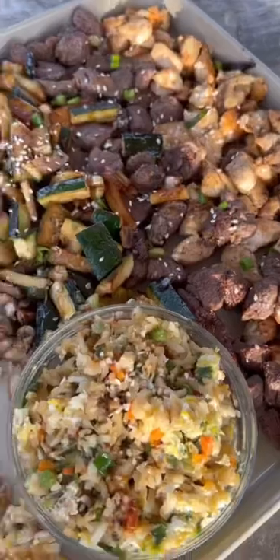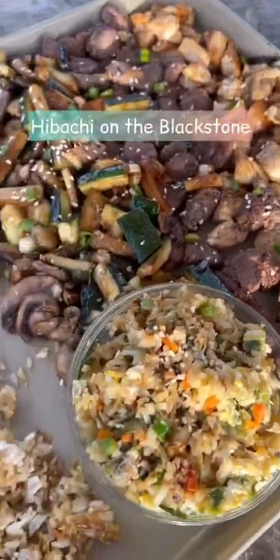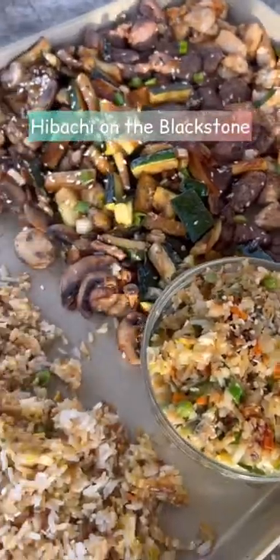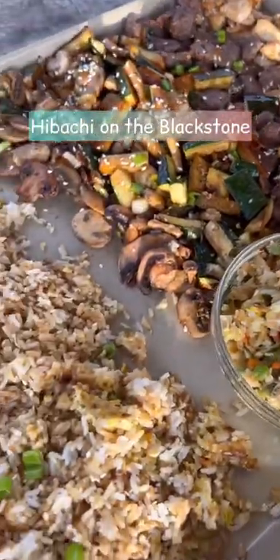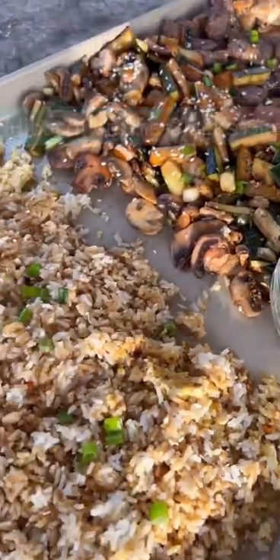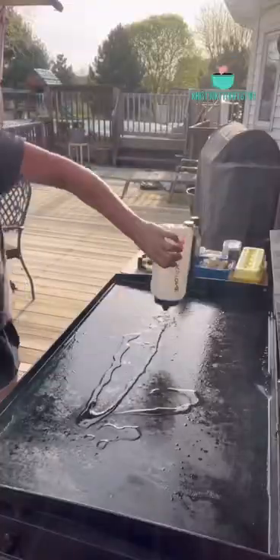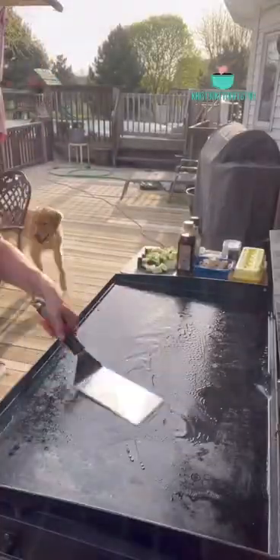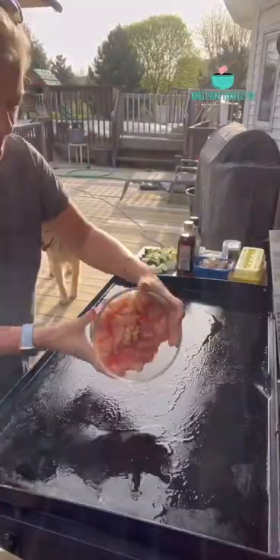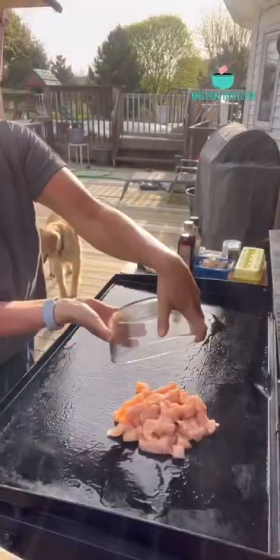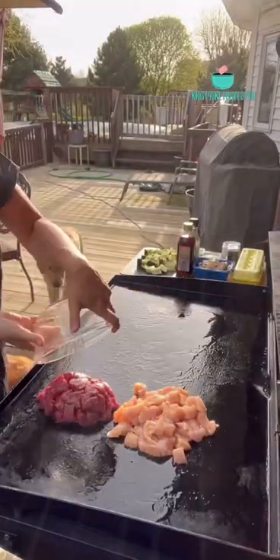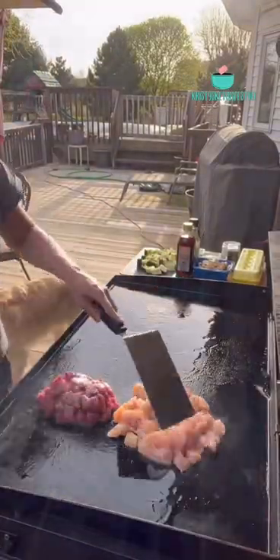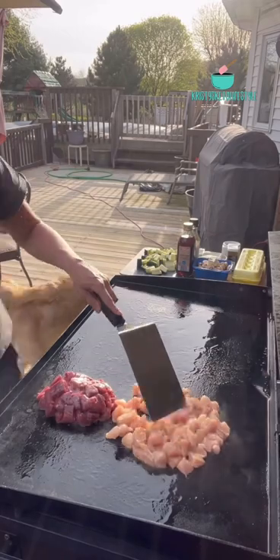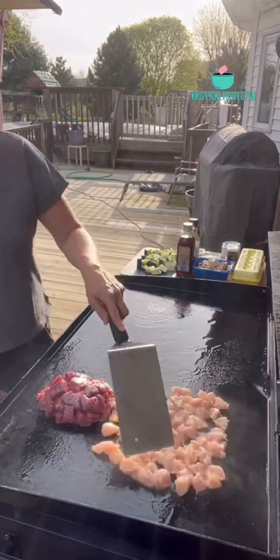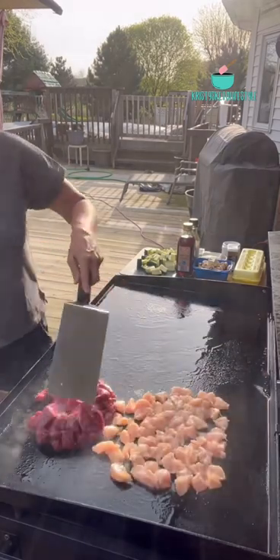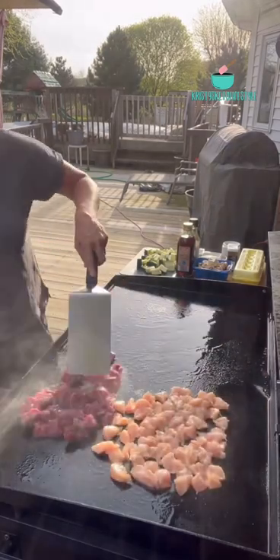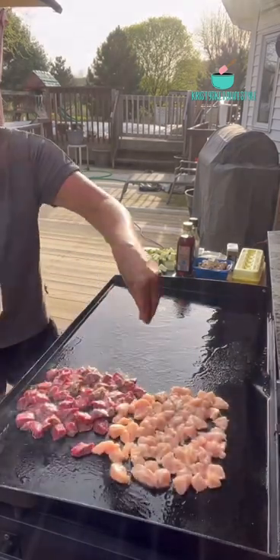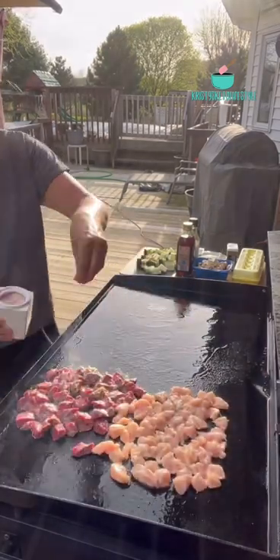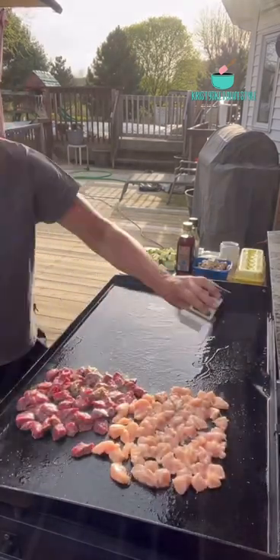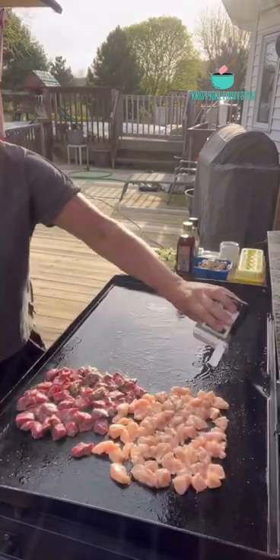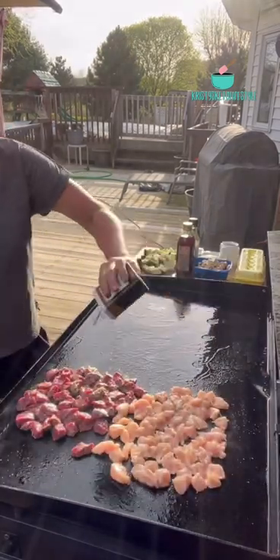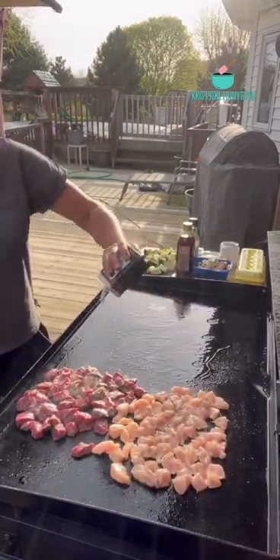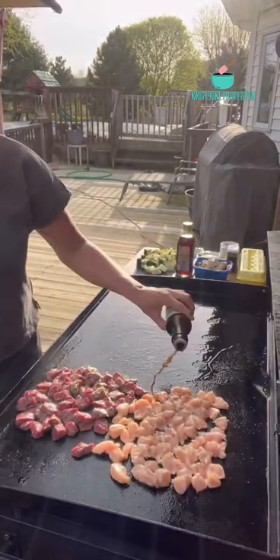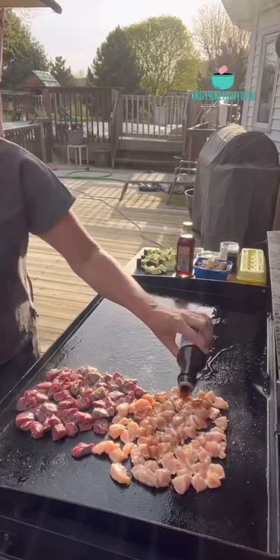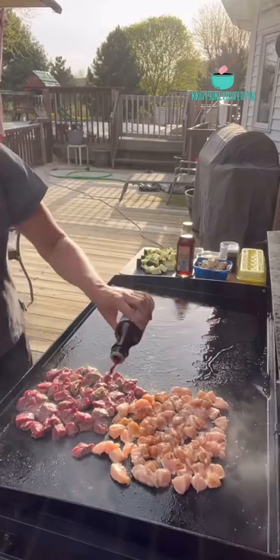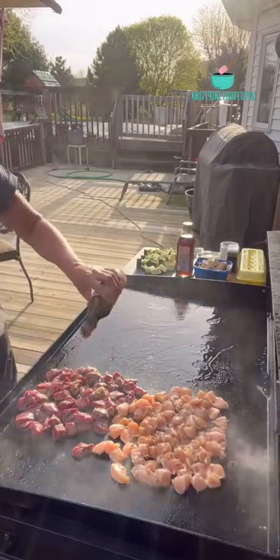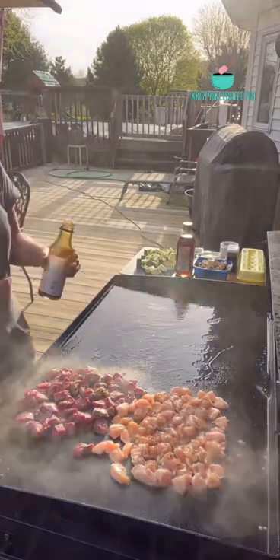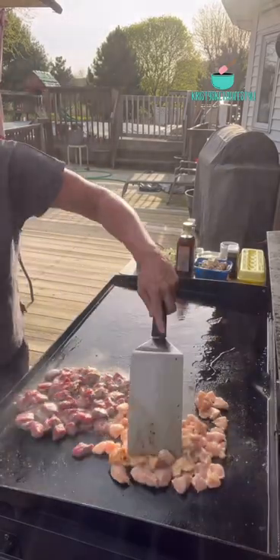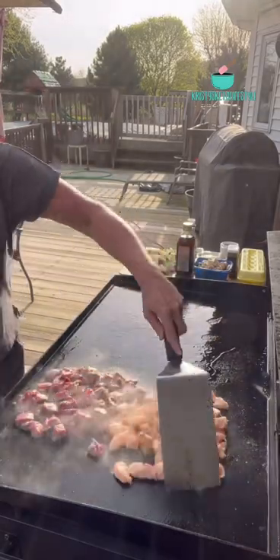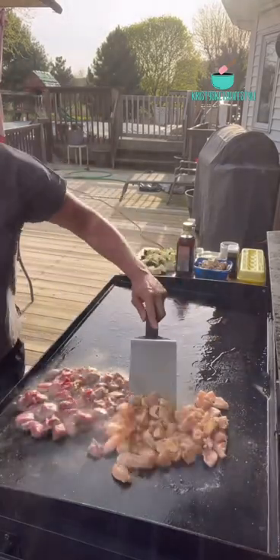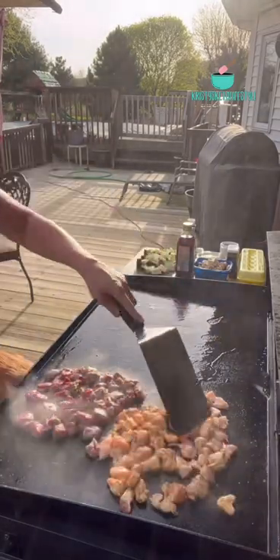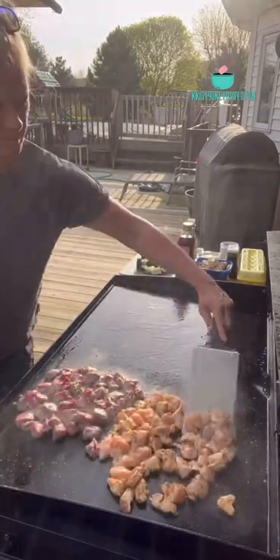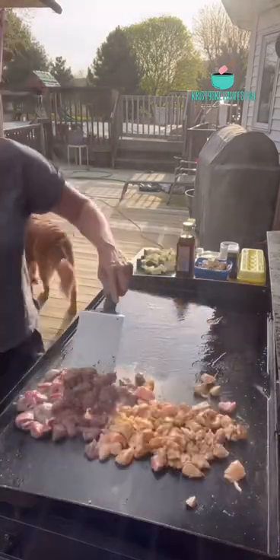Hibachi on the Blackstone is one of my family's favorite meals that I make for them. I start out by cooking some chicken and steak that I season with minced garlic, salt, pepper, and soy sauce. Before I head out to the griddle, I cut everything up inside so it's all ready to go.